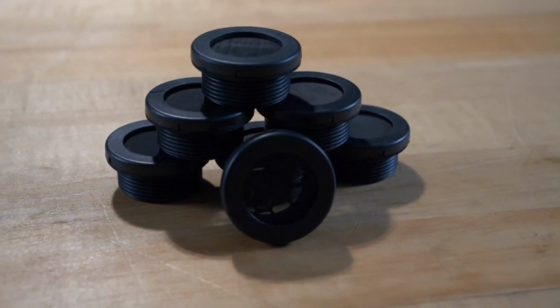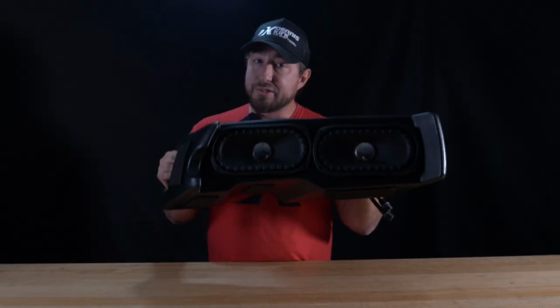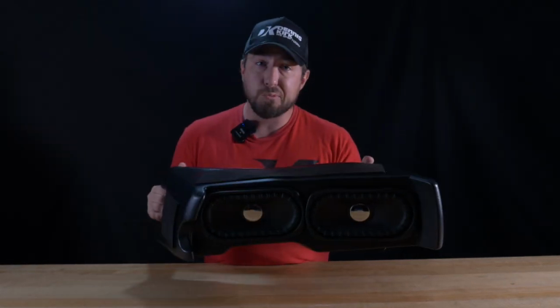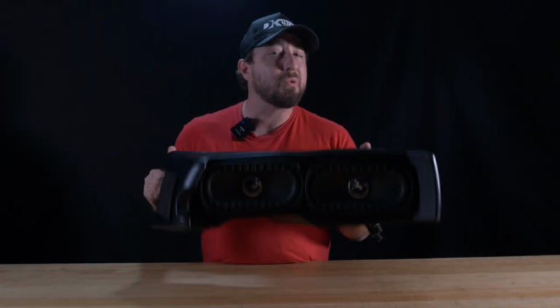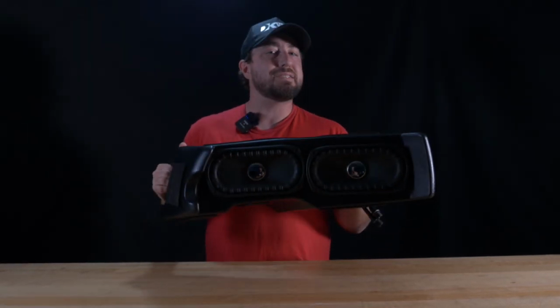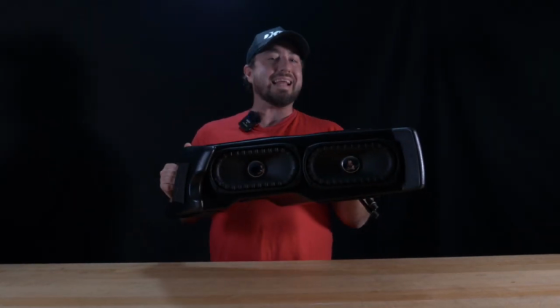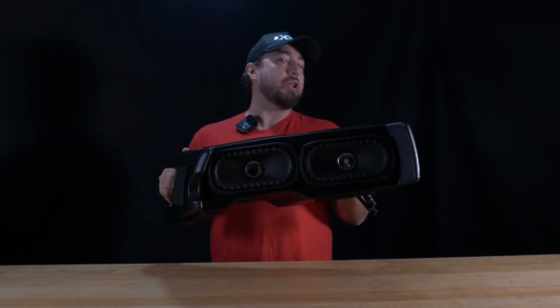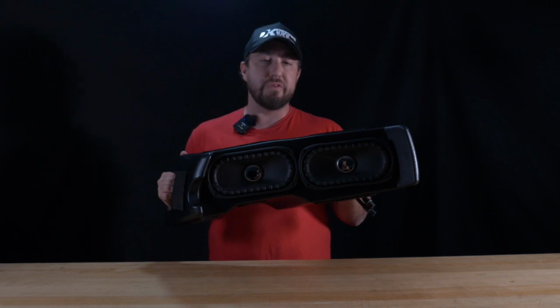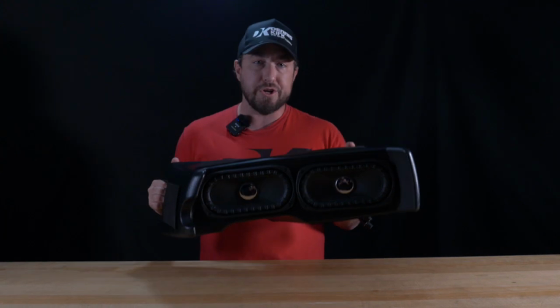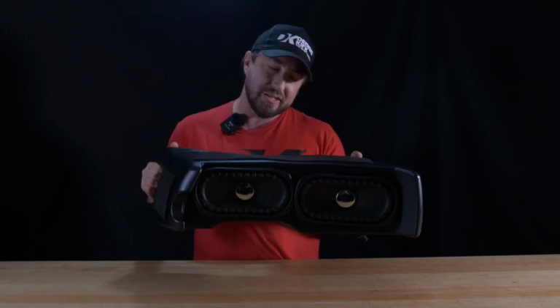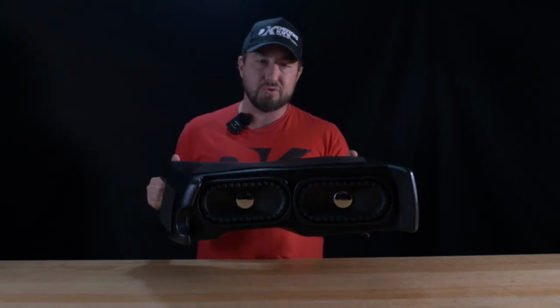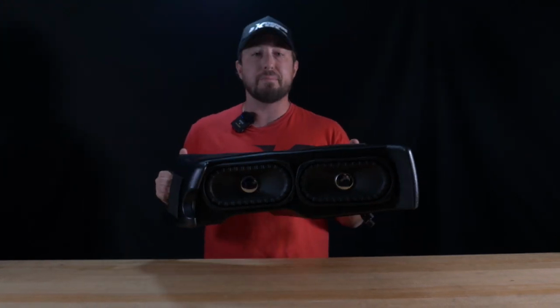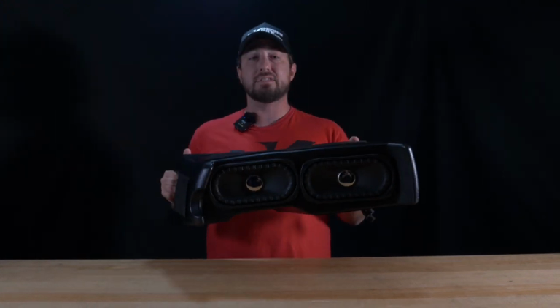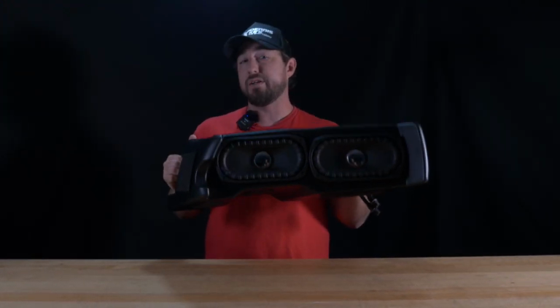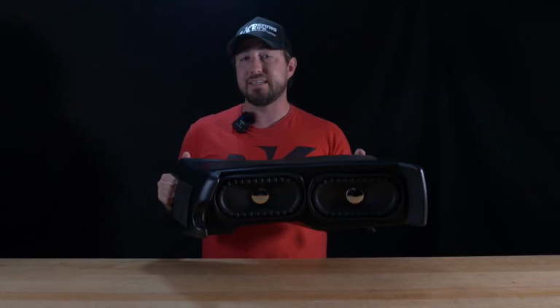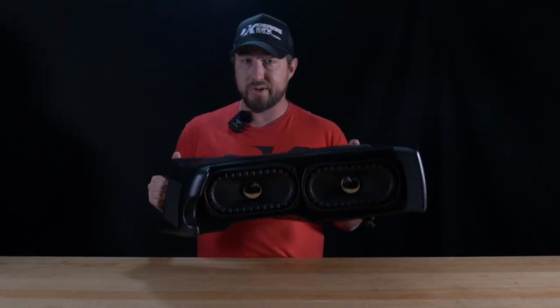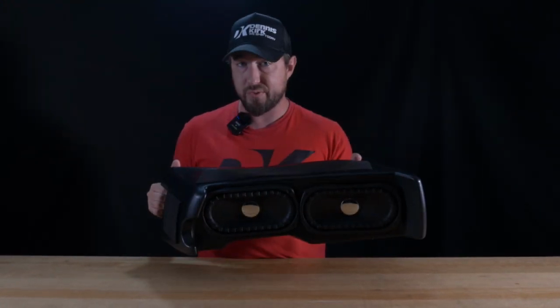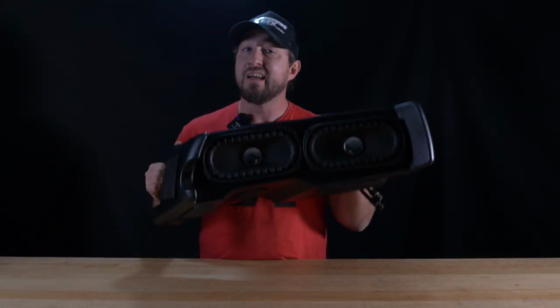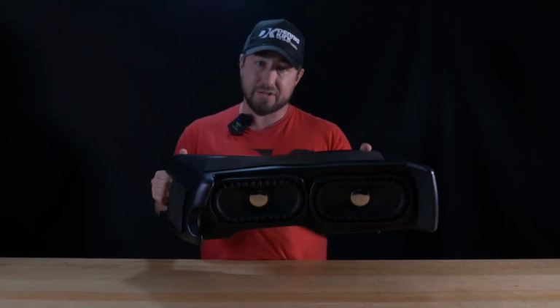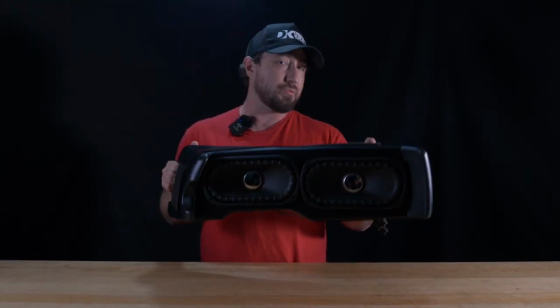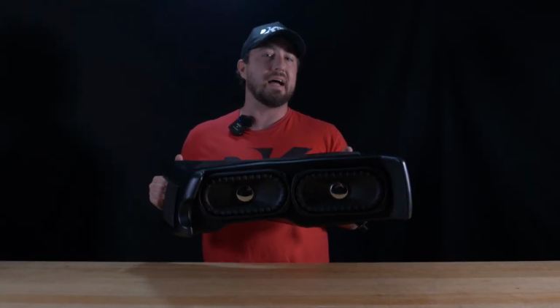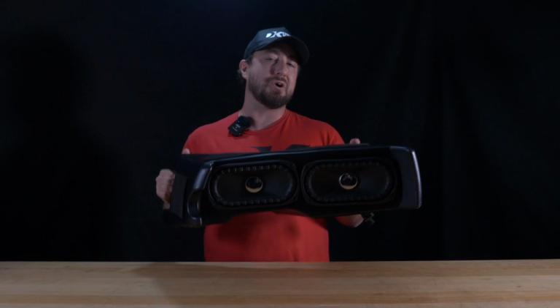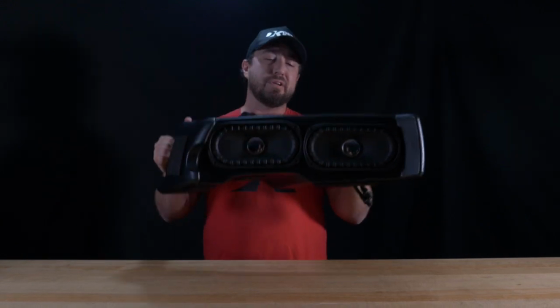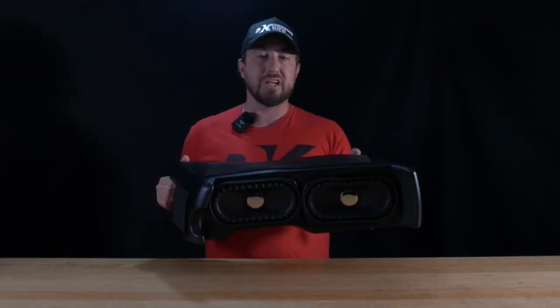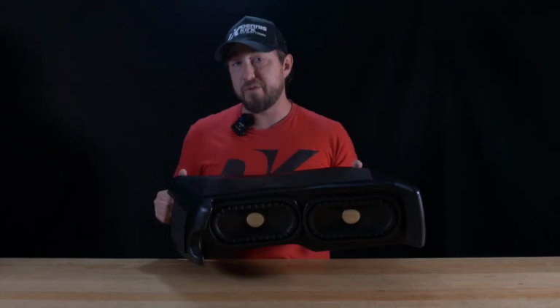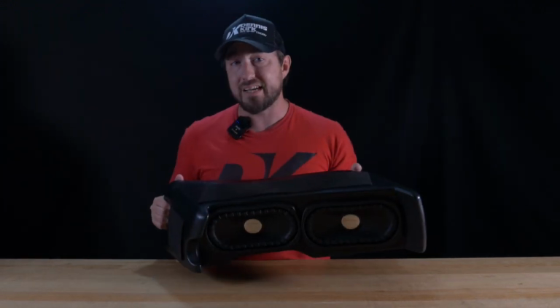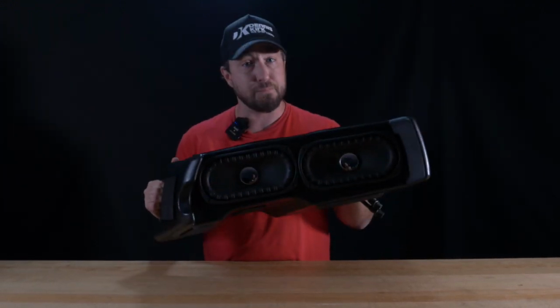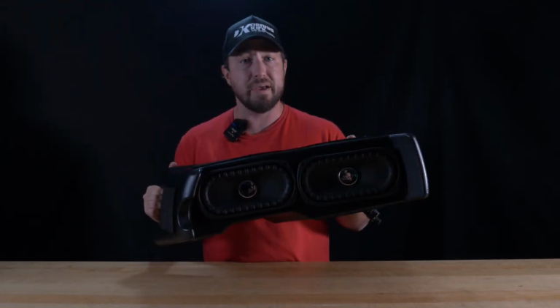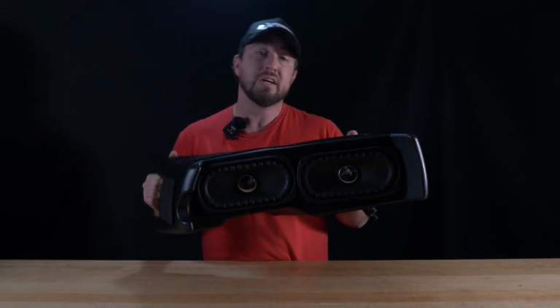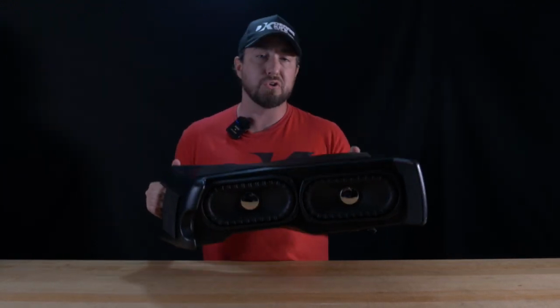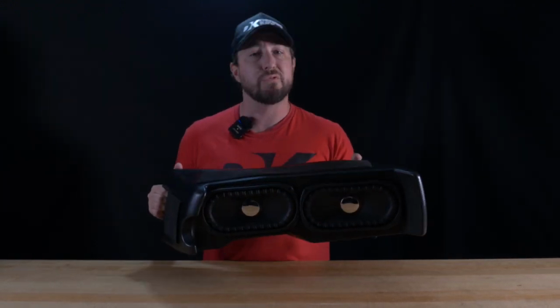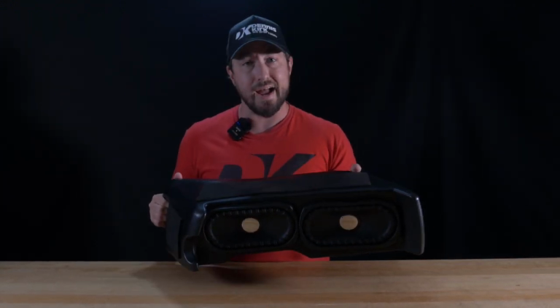This enclosure will work with just about any audio configuration, but it's meant to drop into the bags of 2014 to 2023 Electra and Road Glide, so be sure to check out the fitments section on the product page to ensure it'll work for your ride.